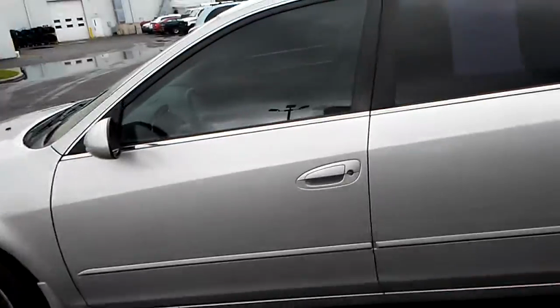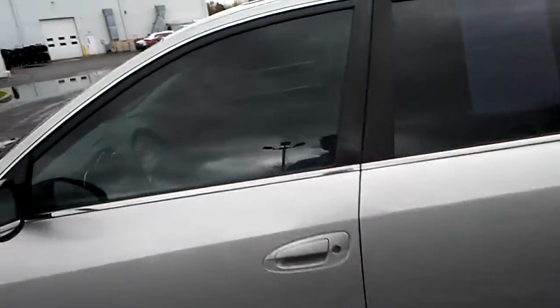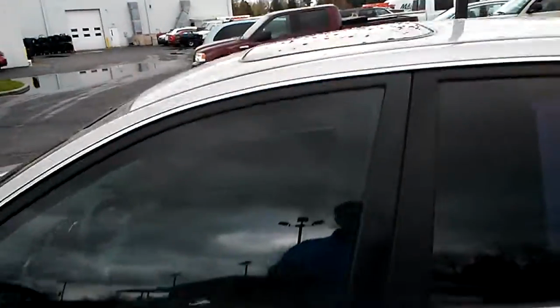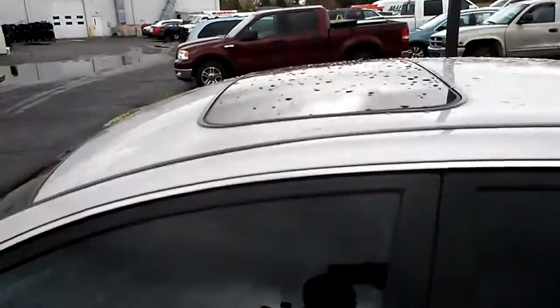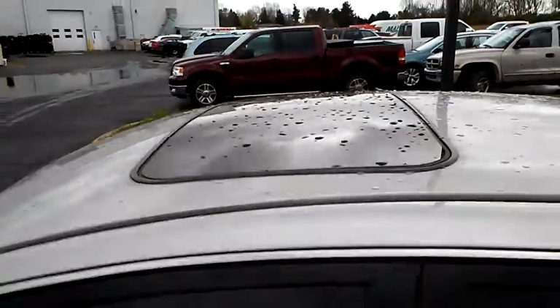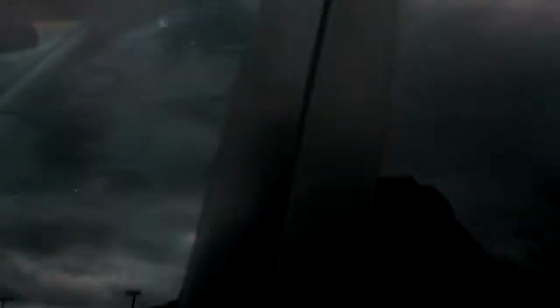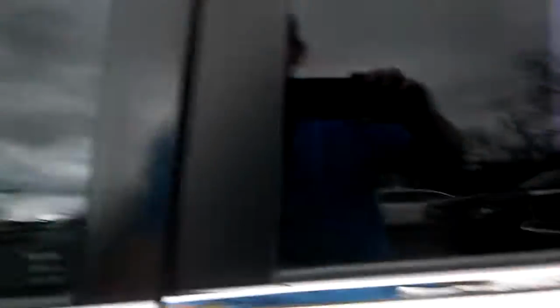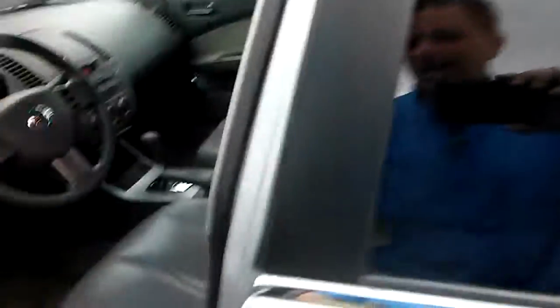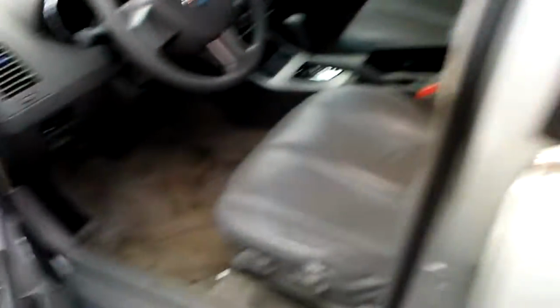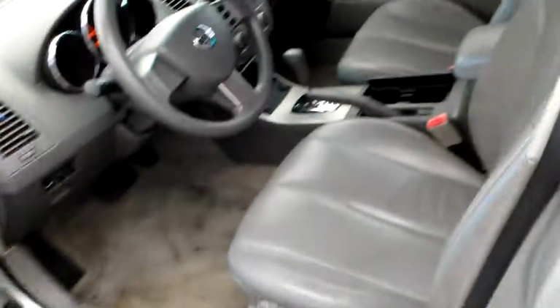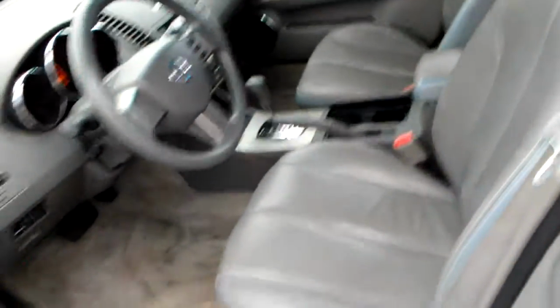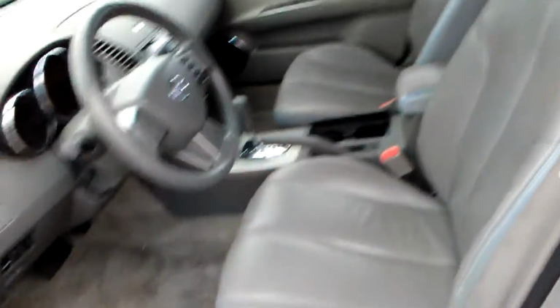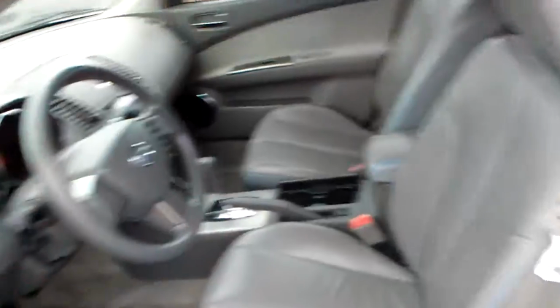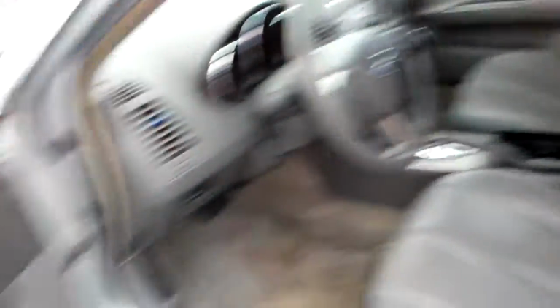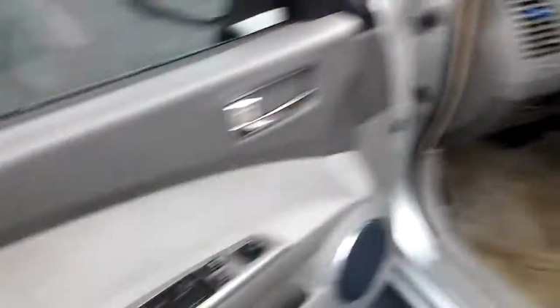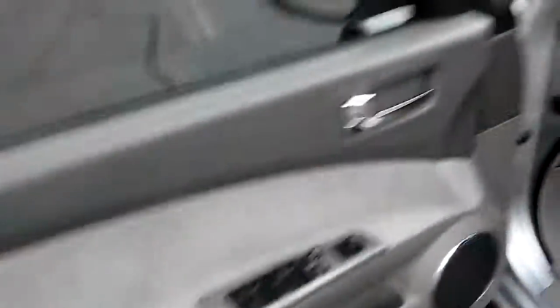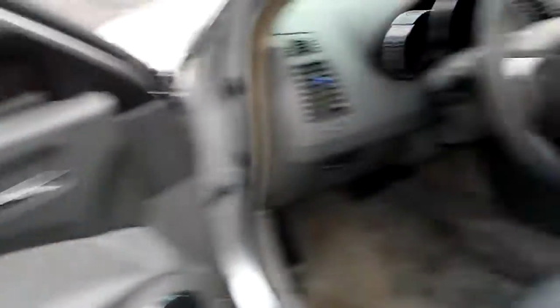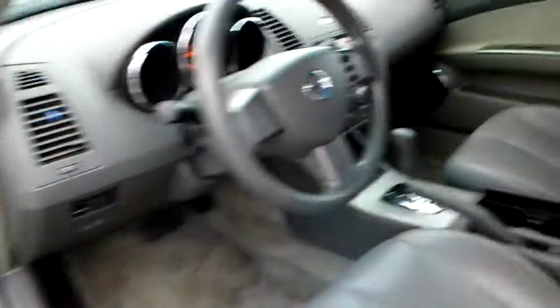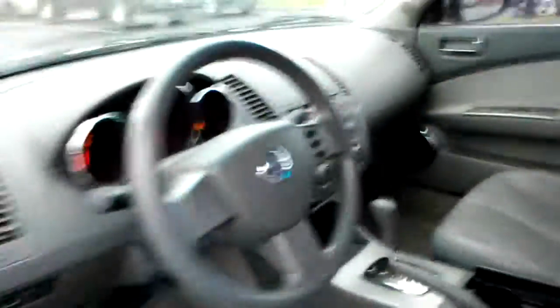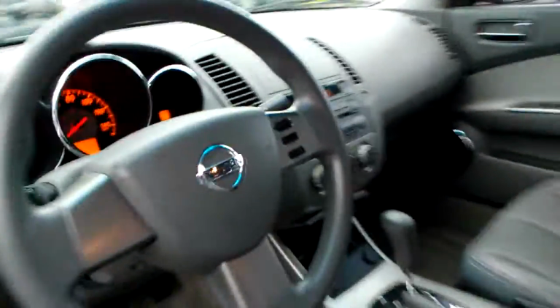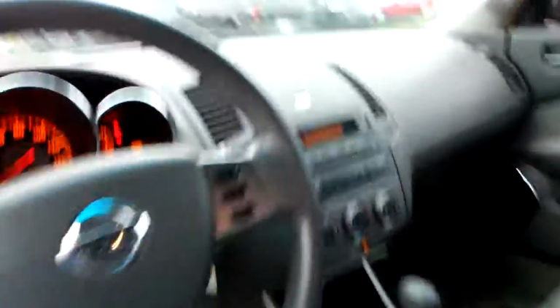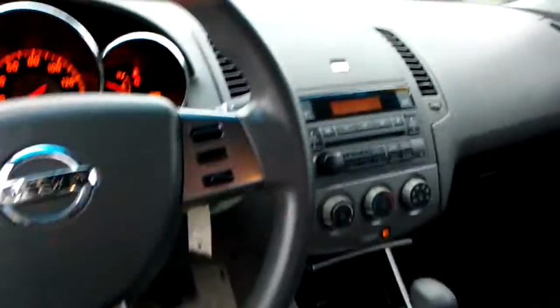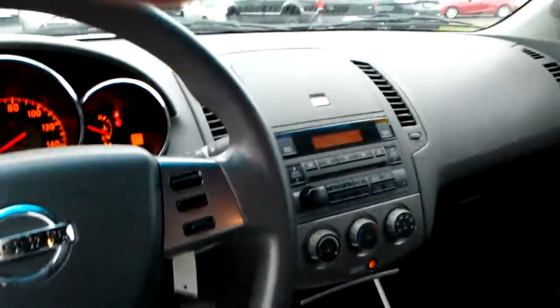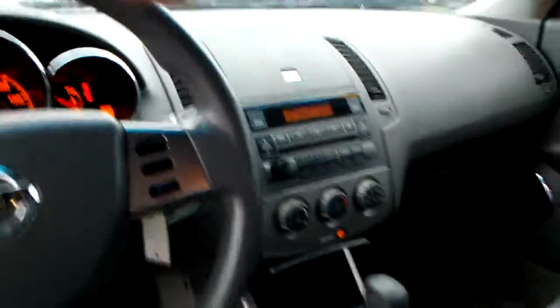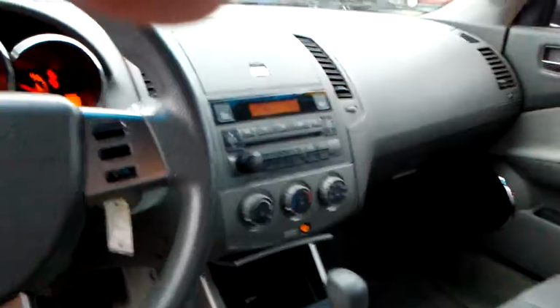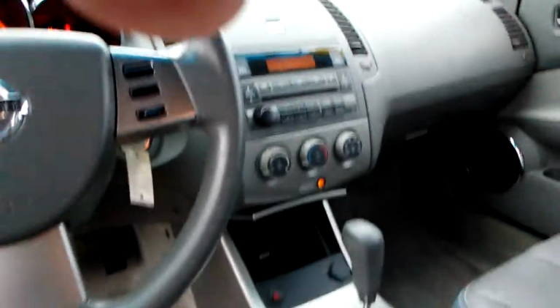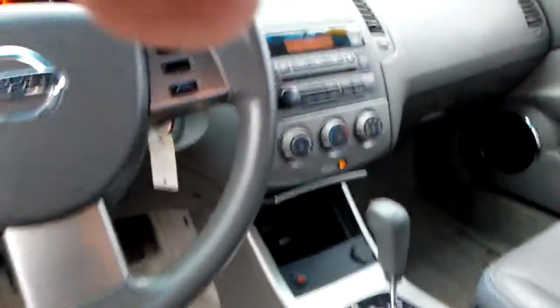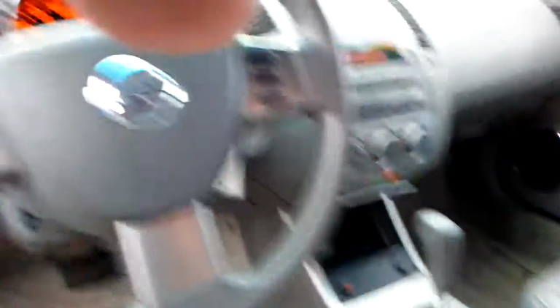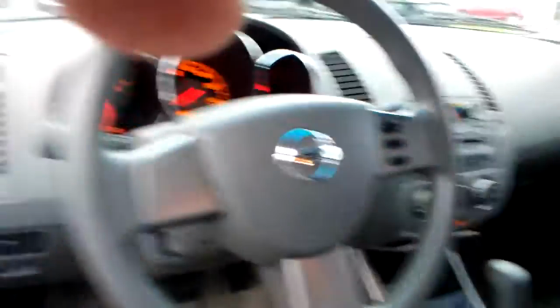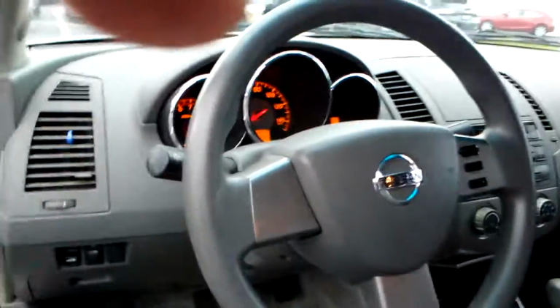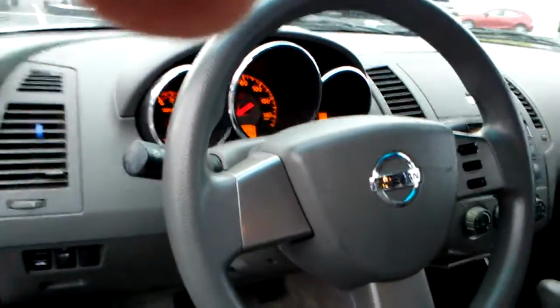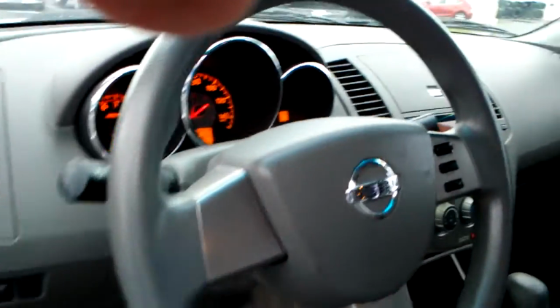Let's take a look inside. It does have a sunroof. It's got leather interior, power windows, locks, mirrors, and a CD player. Everything somebody would need in the vehicle. It's also got cruise control.